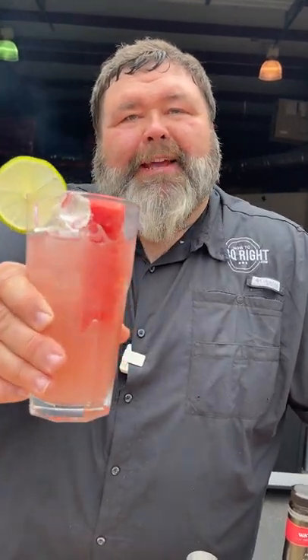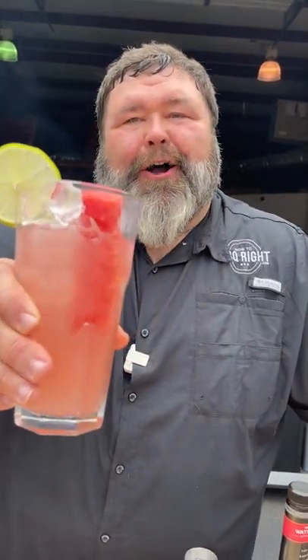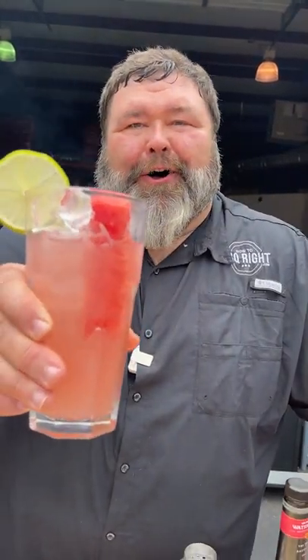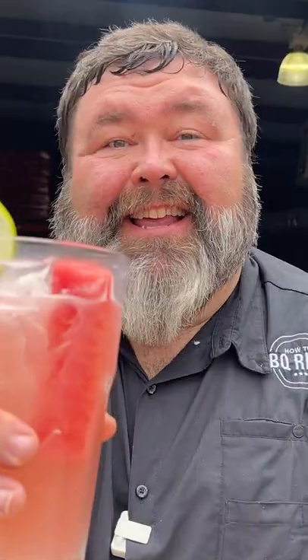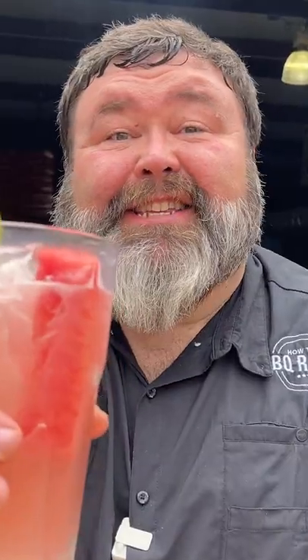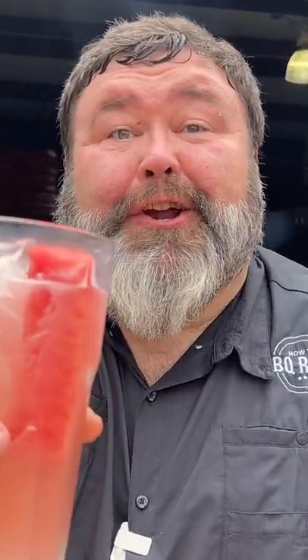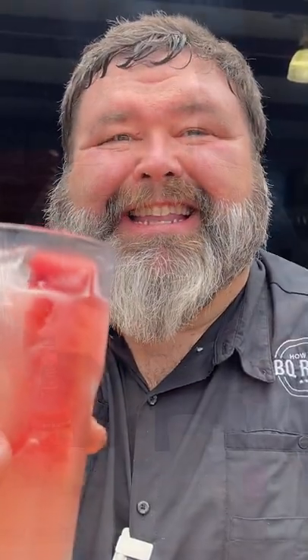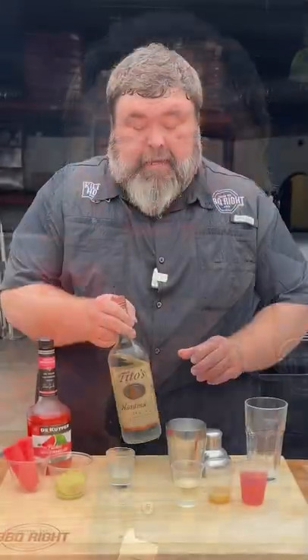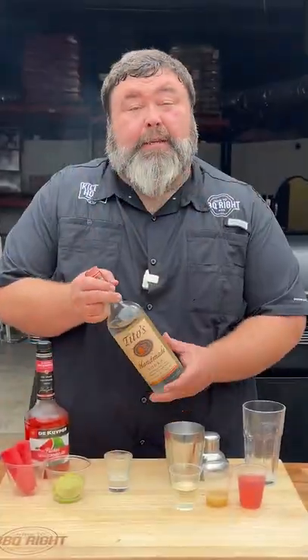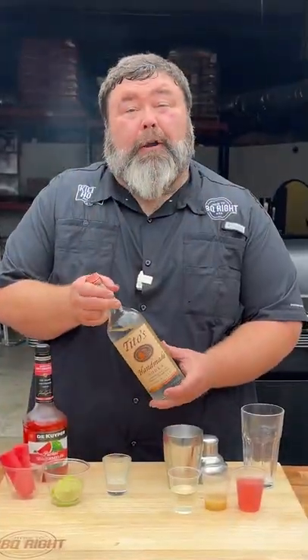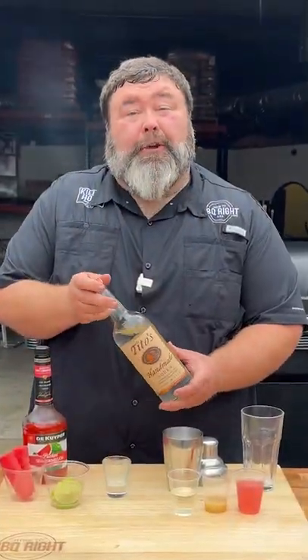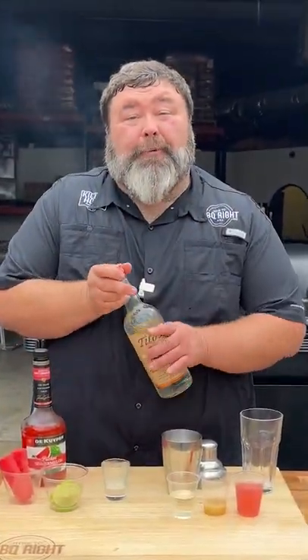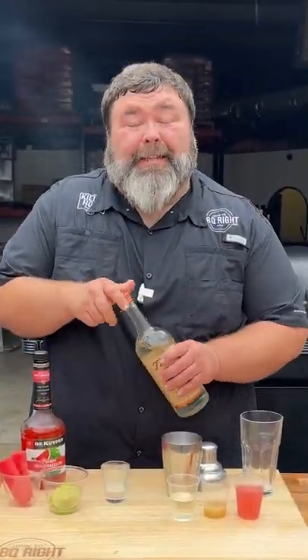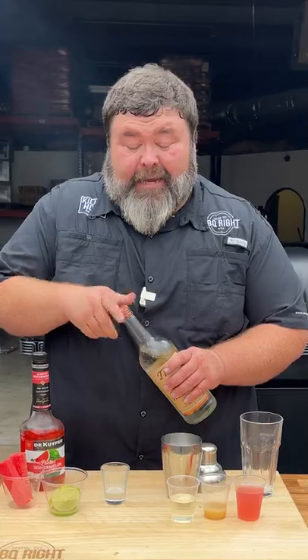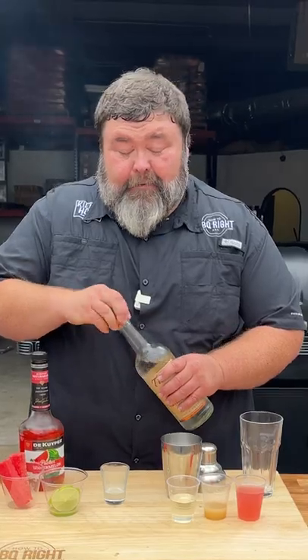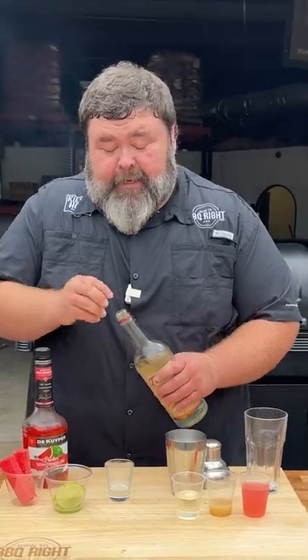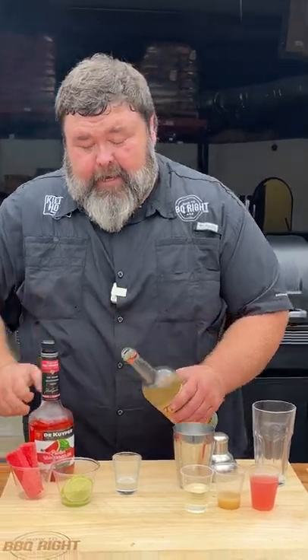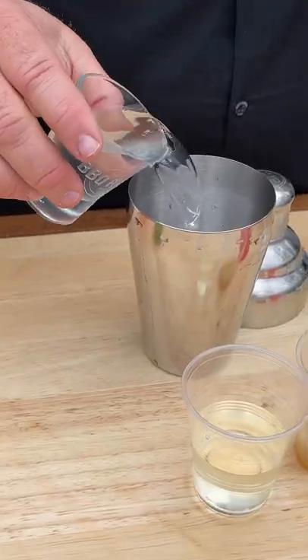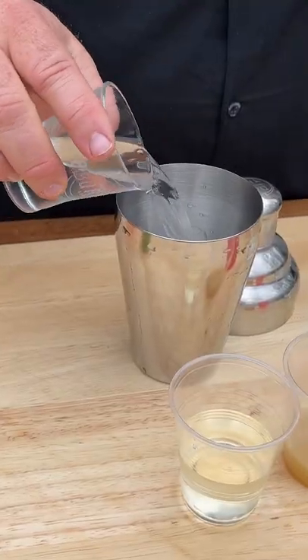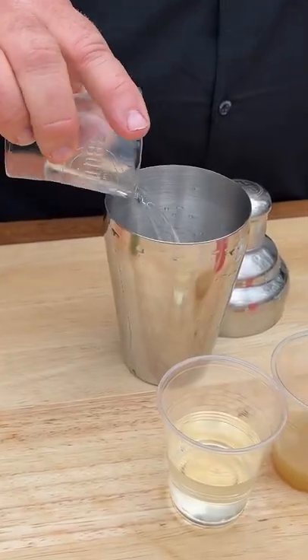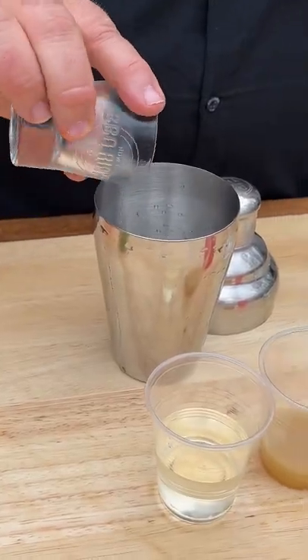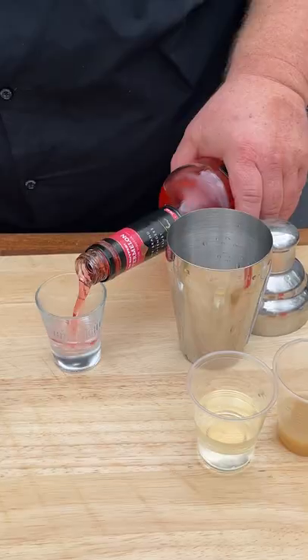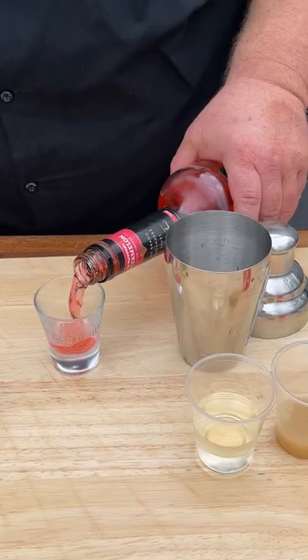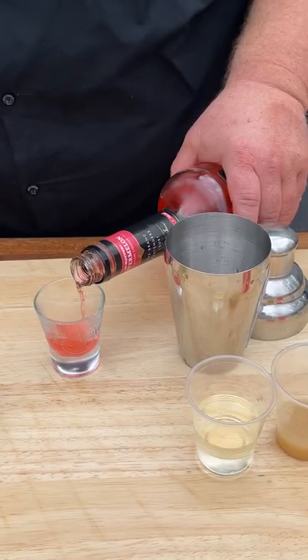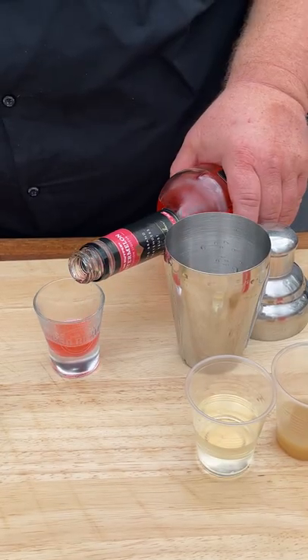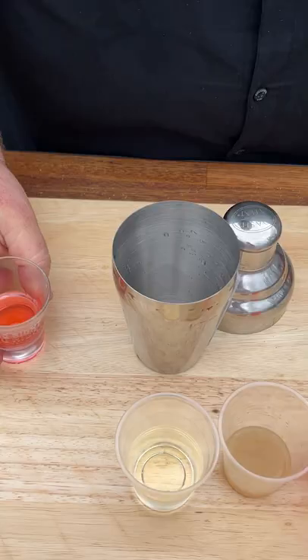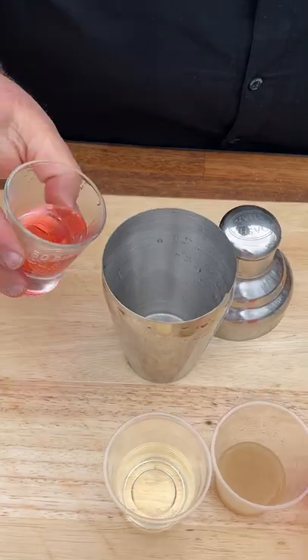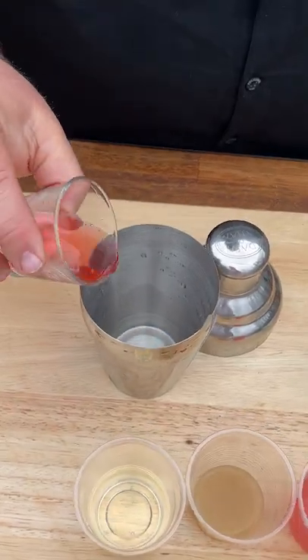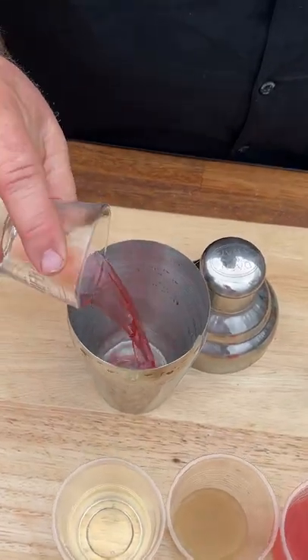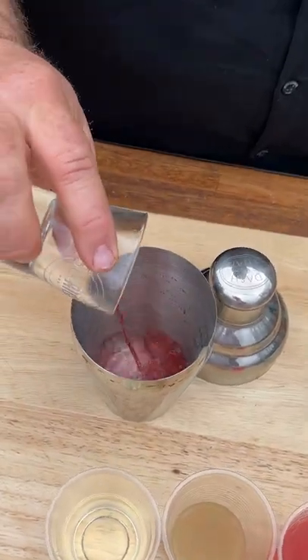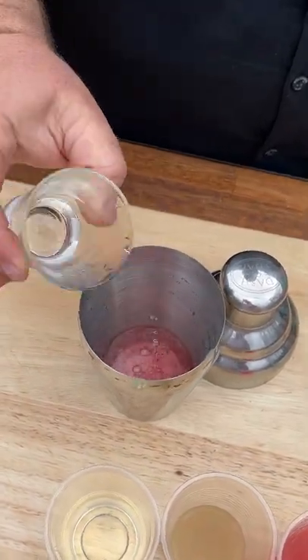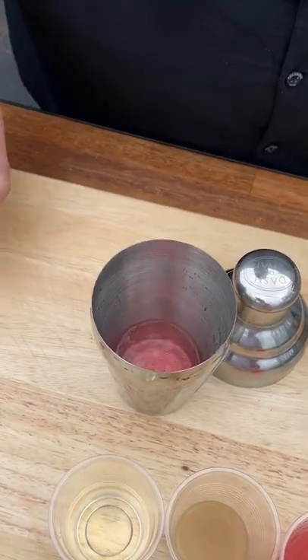Watermelon Crawl. Let's get to drinking. I'm getting this party started with a little Tito's today. Need a good healthy shot, then follow that up with about a half a shot of watermelon pucker.